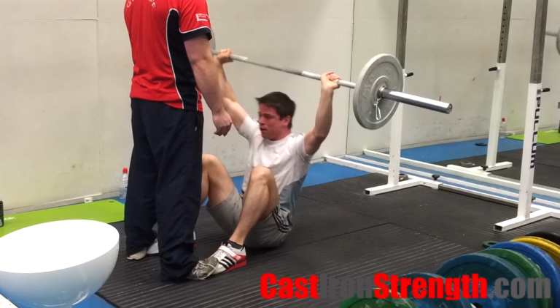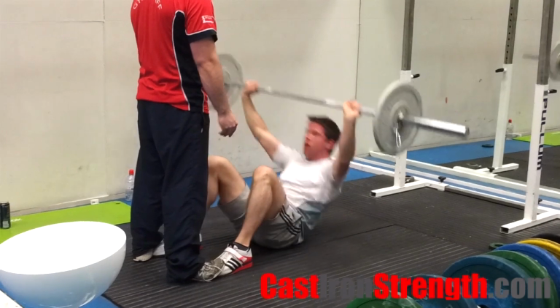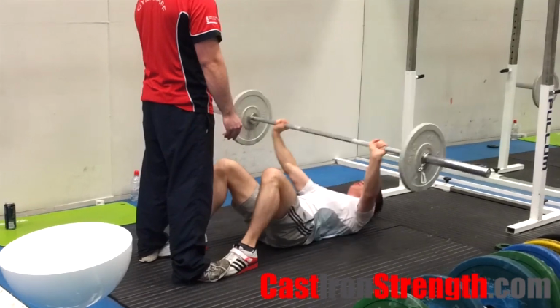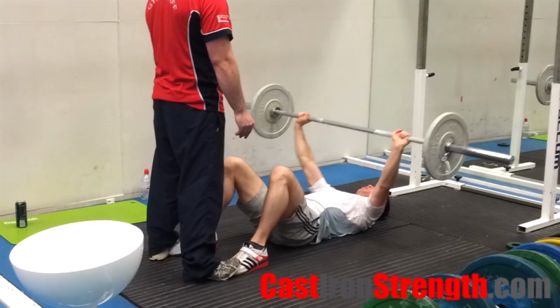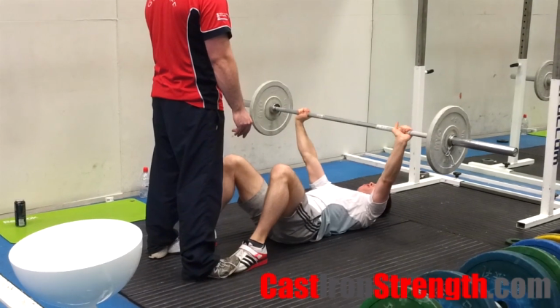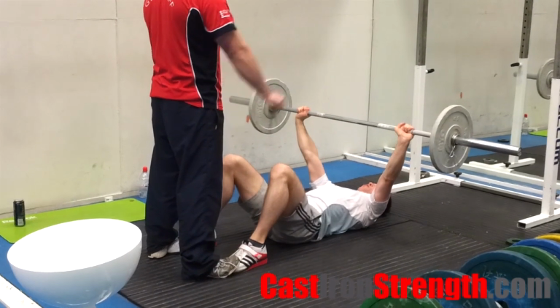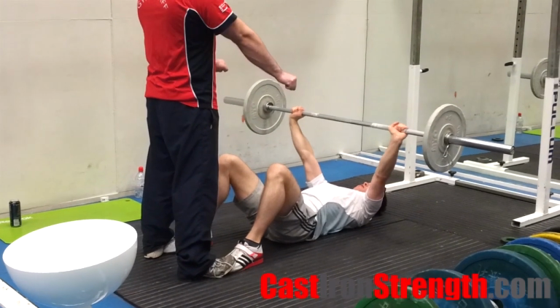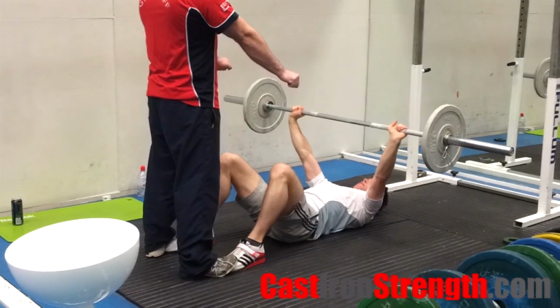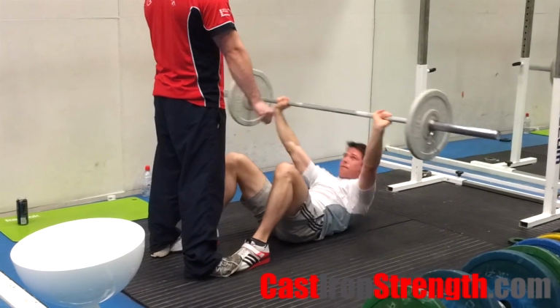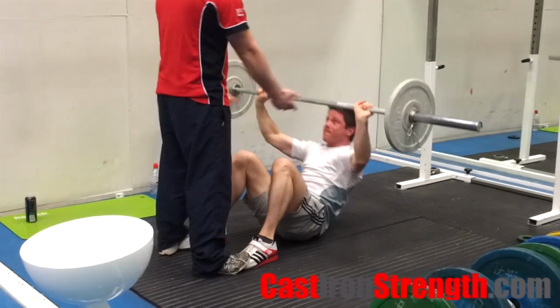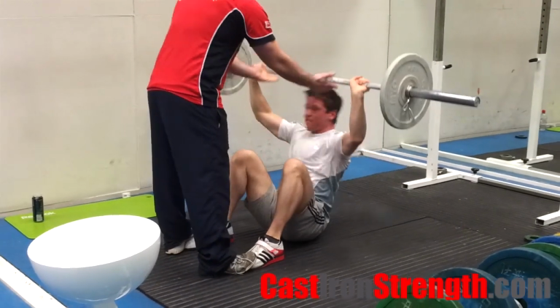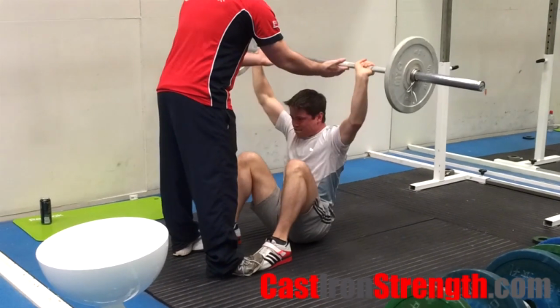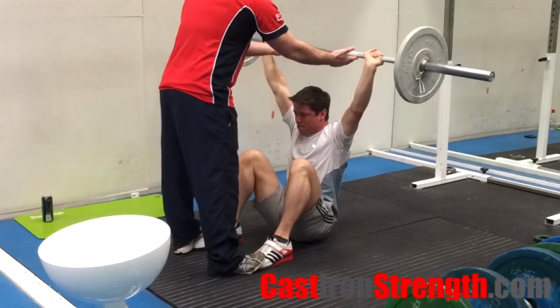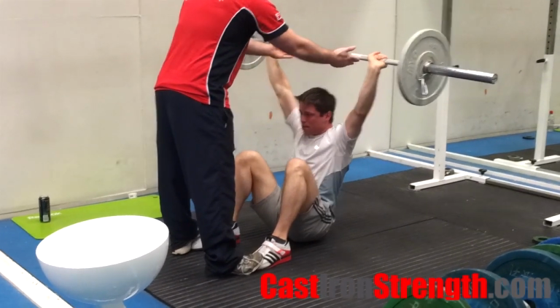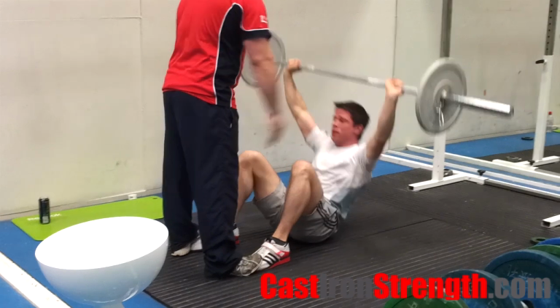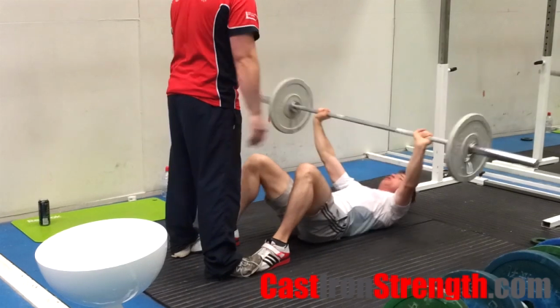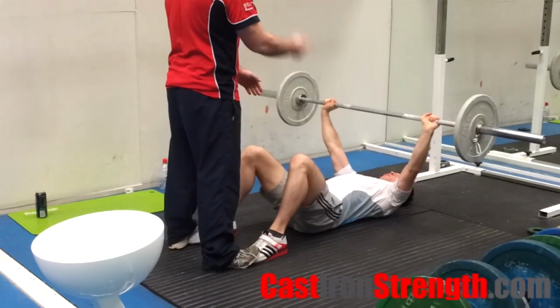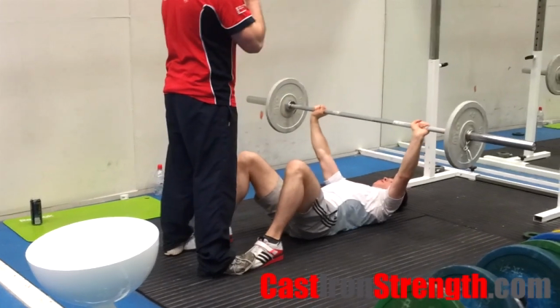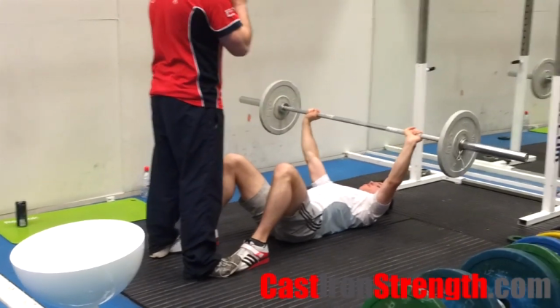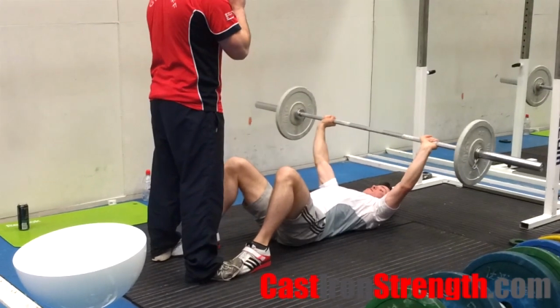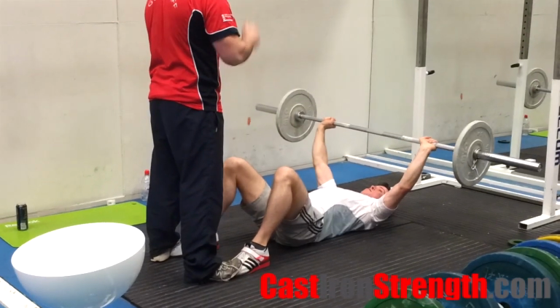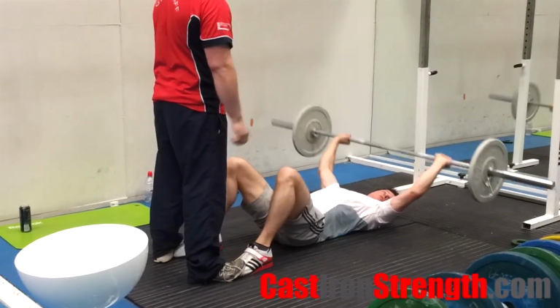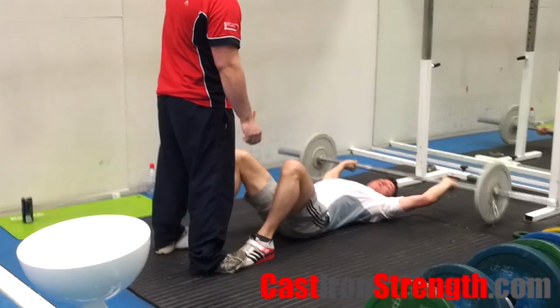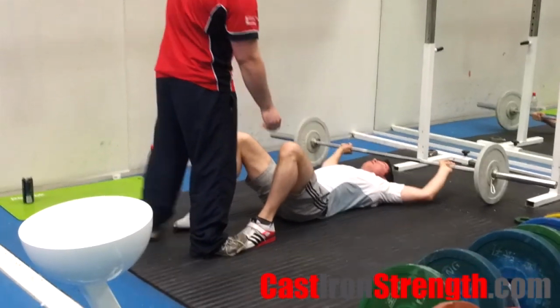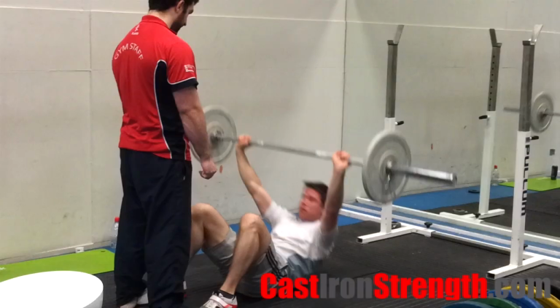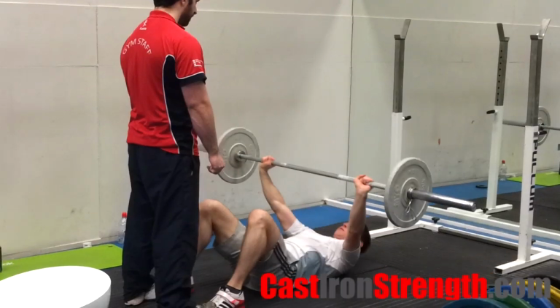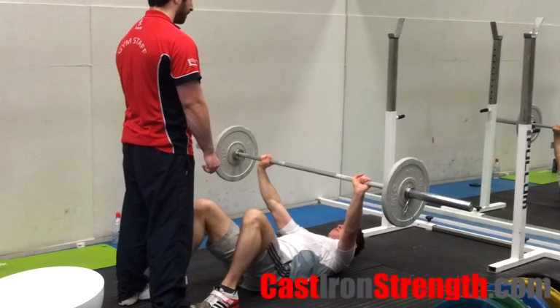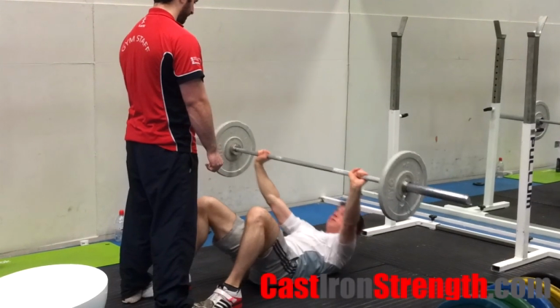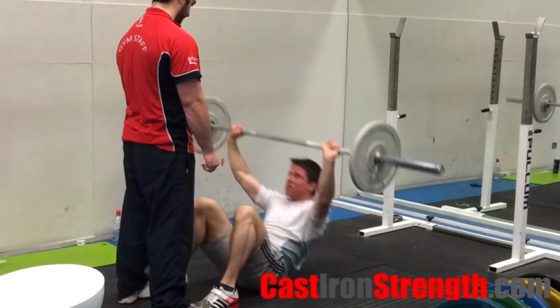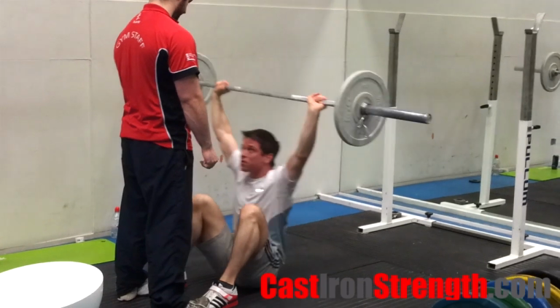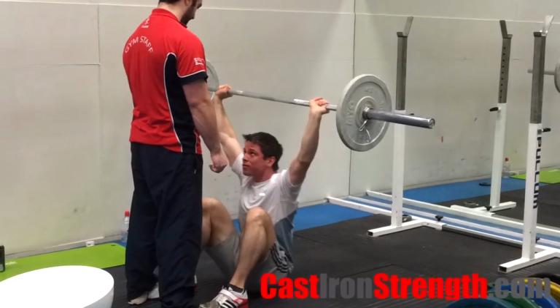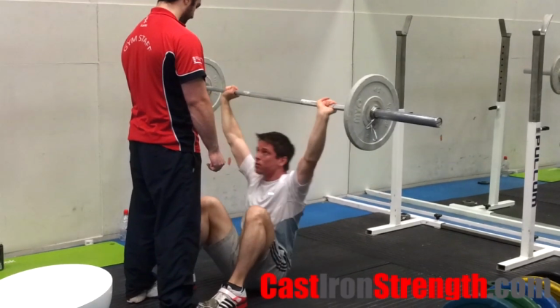Initiate the movement by trying to sit up, shoulders and head first. To get the maximum benefit from this movement, keep the bar back towards your head and keep your trunk straight throughout. Sit up all the way, finish with the bar overhead and keep your trunk upright.